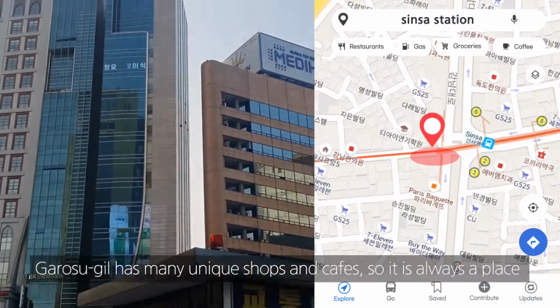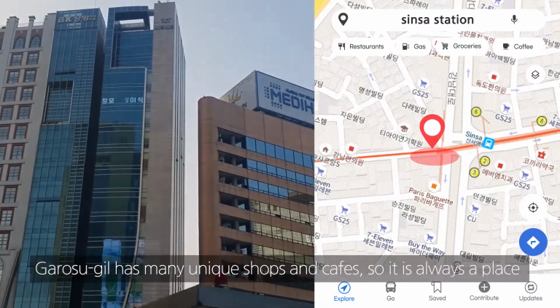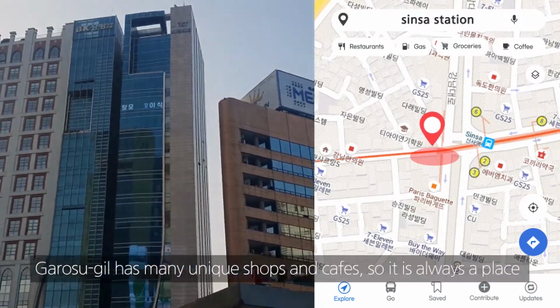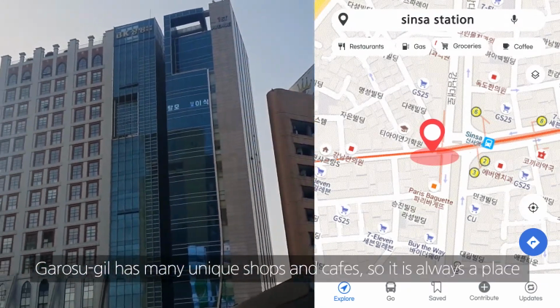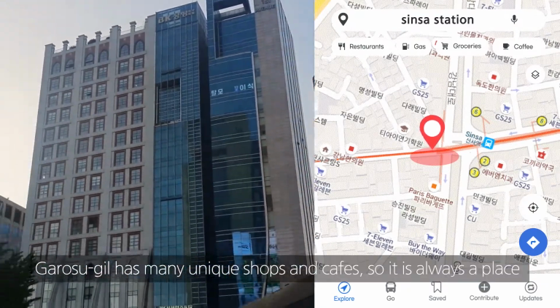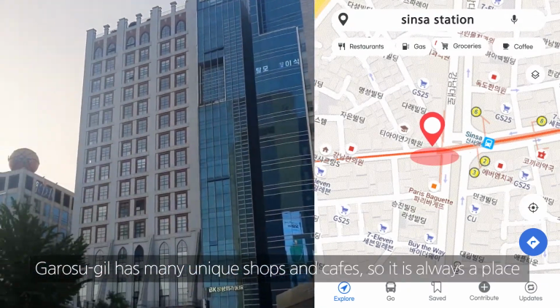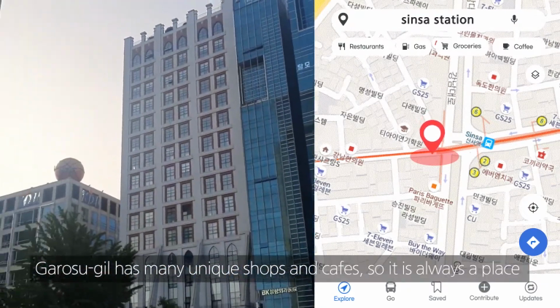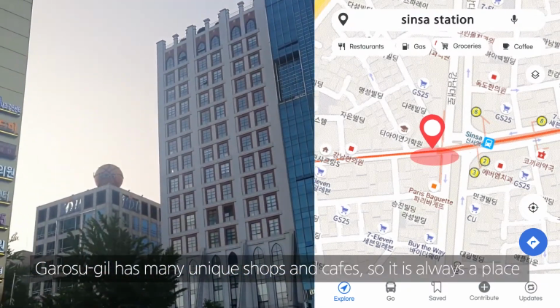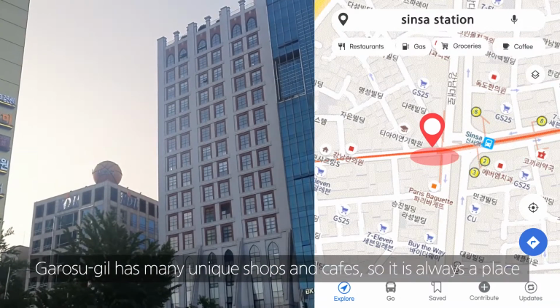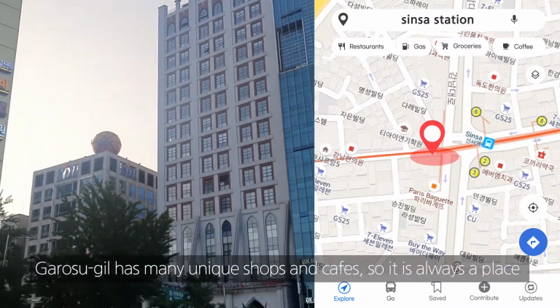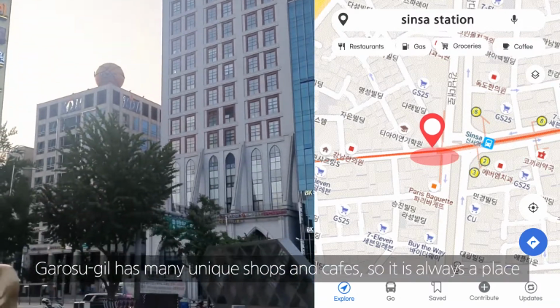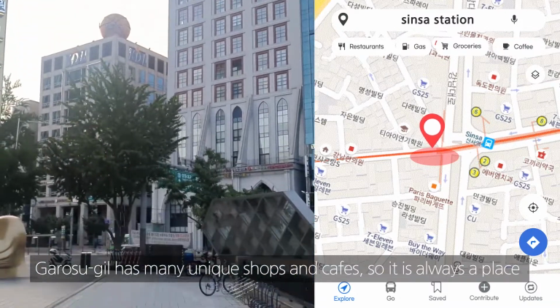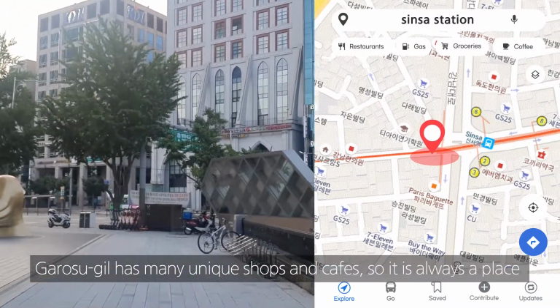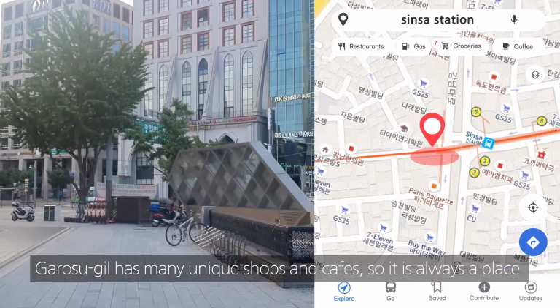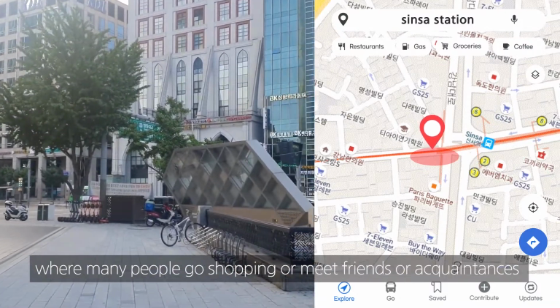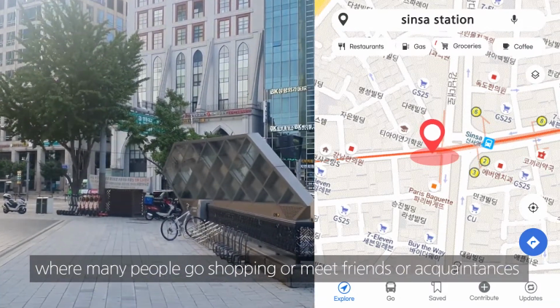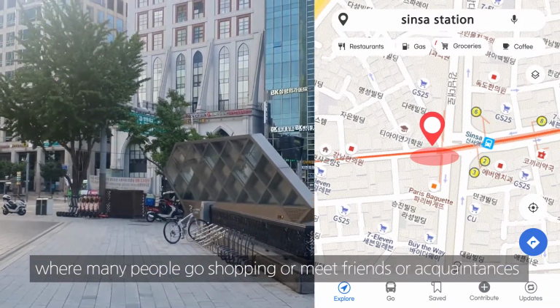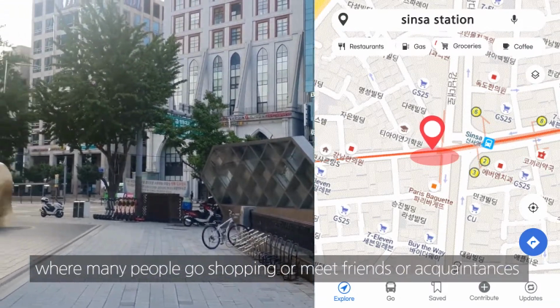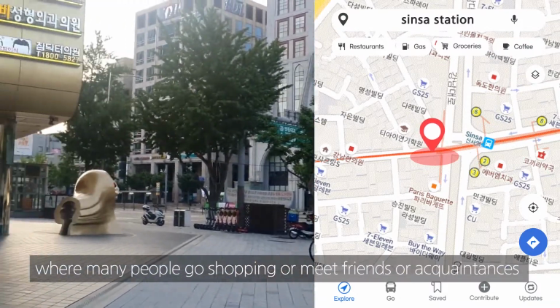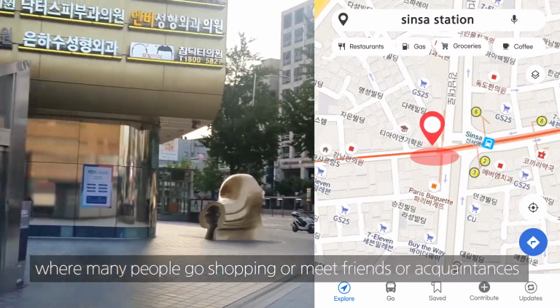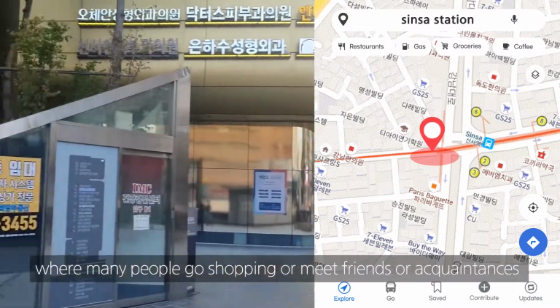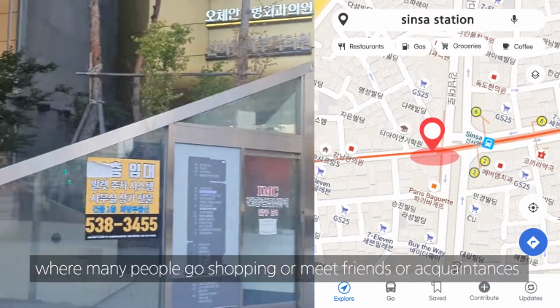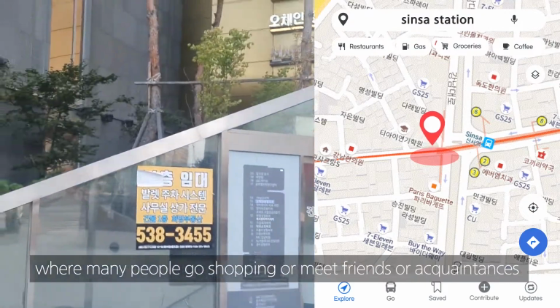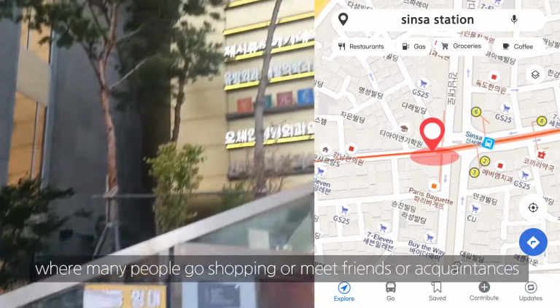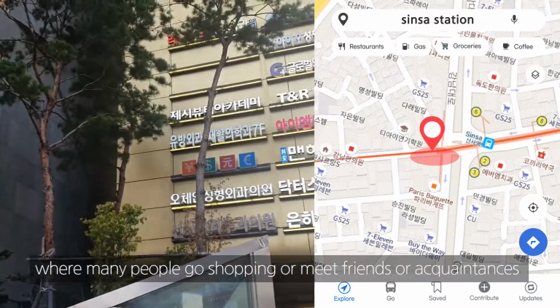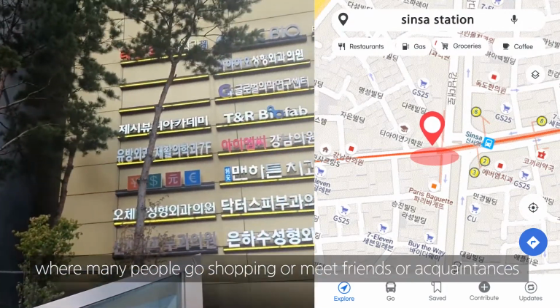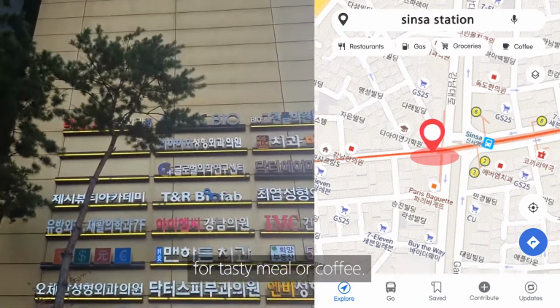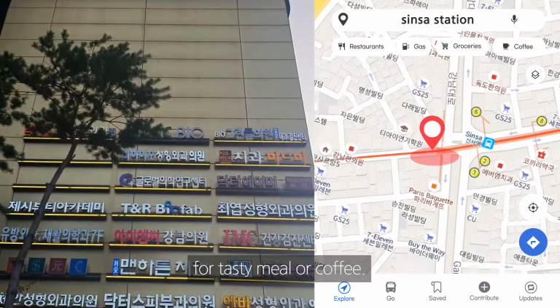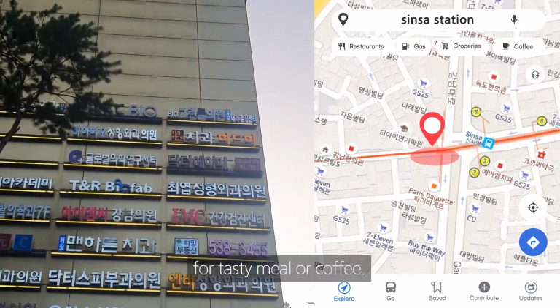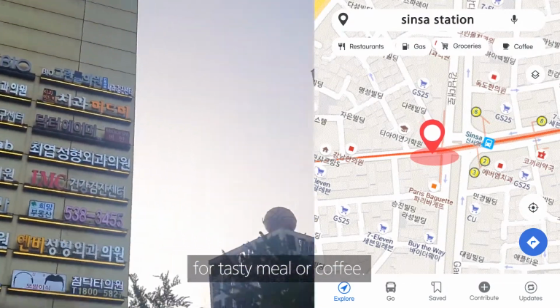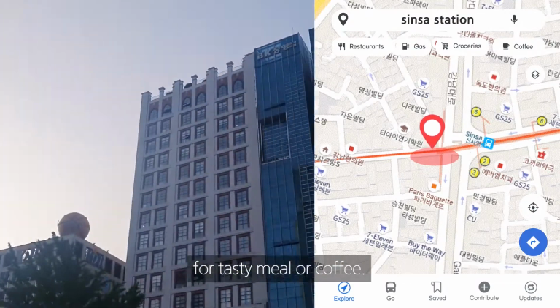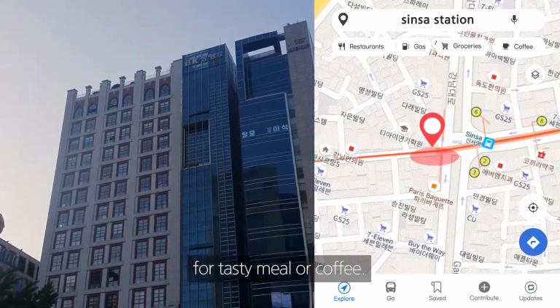Garosugil has many unique shops and cafes, so it is always a place where many people go shopping or meet friends or acquaintances for a tasty meal or coffee.